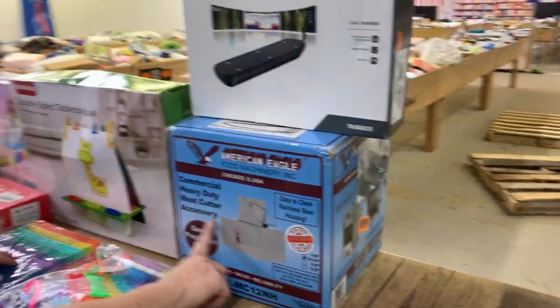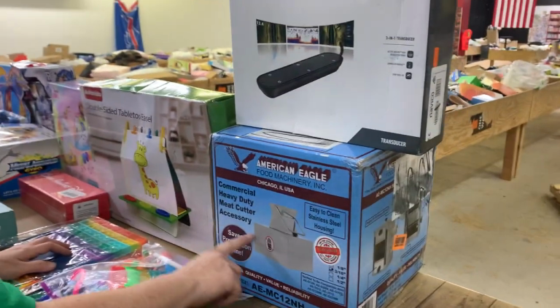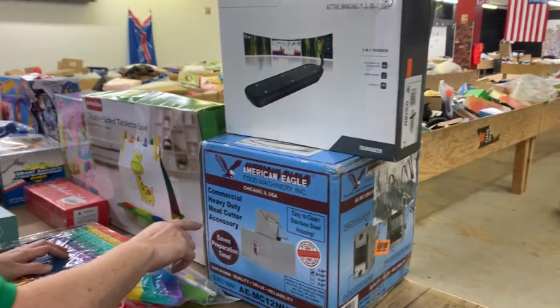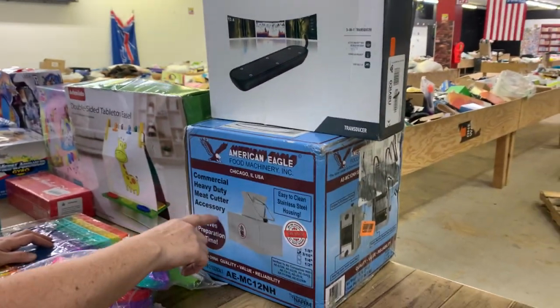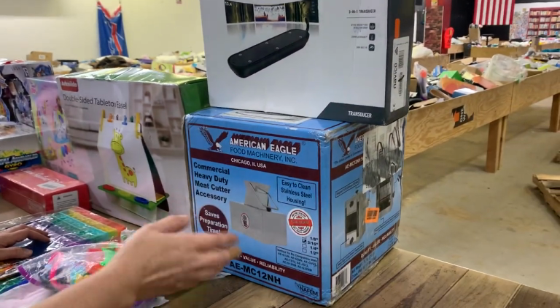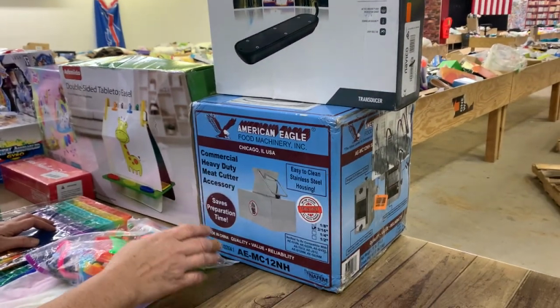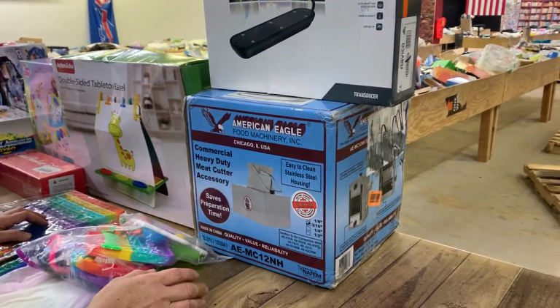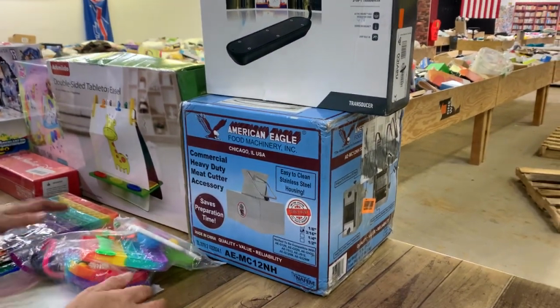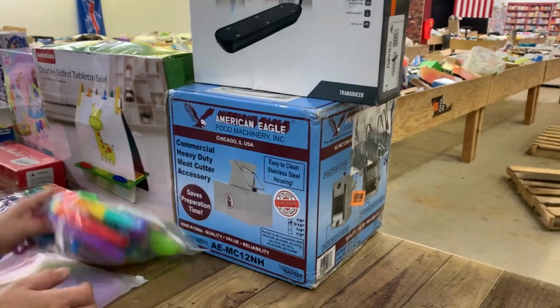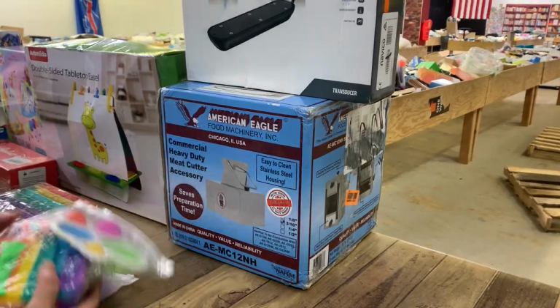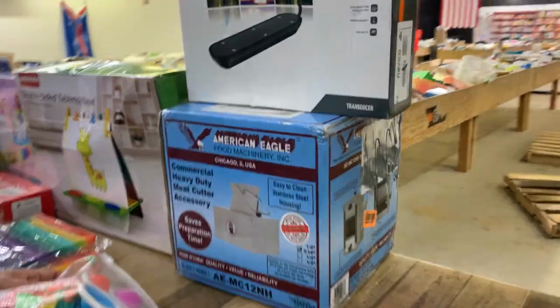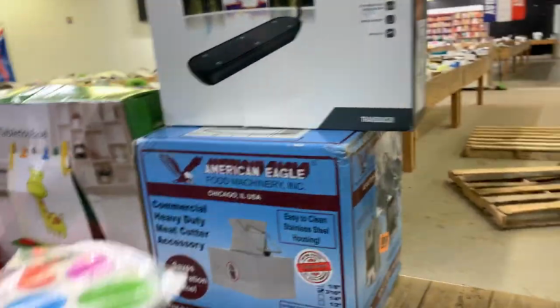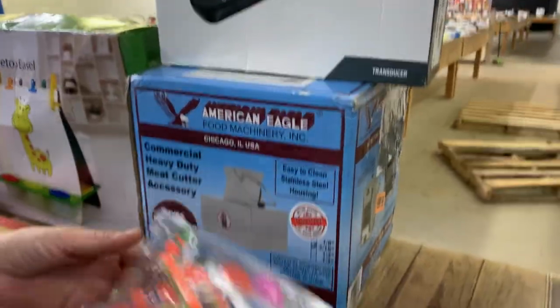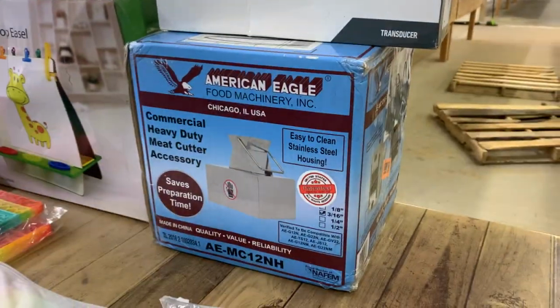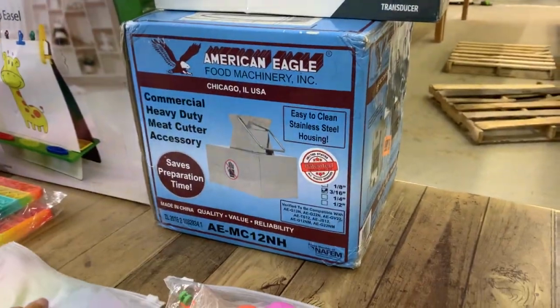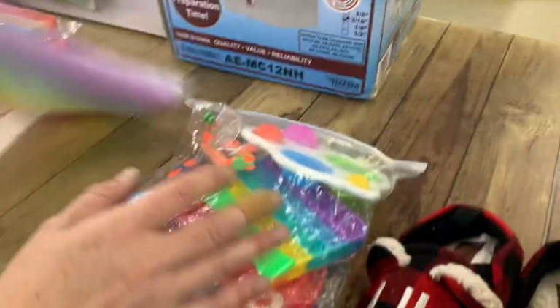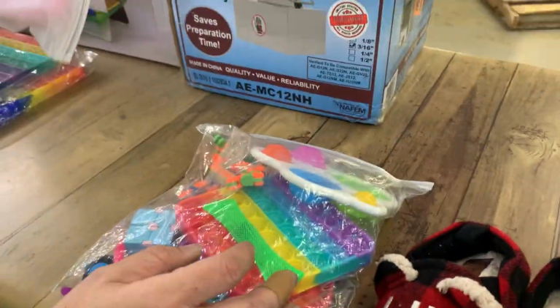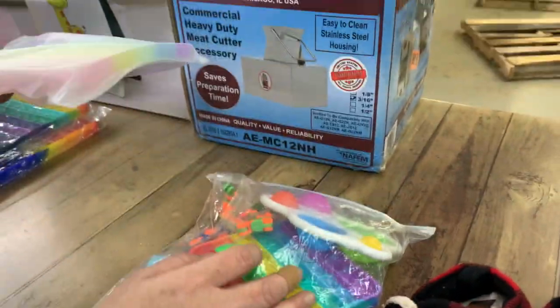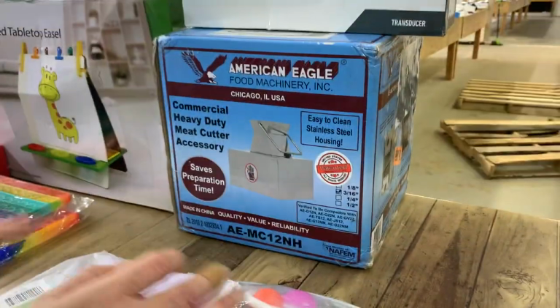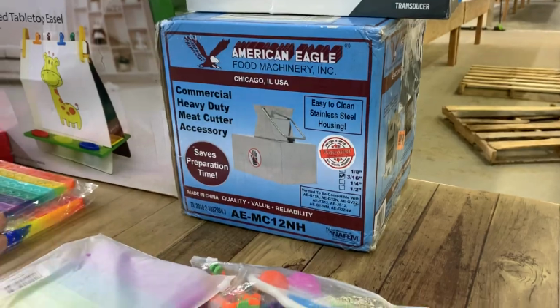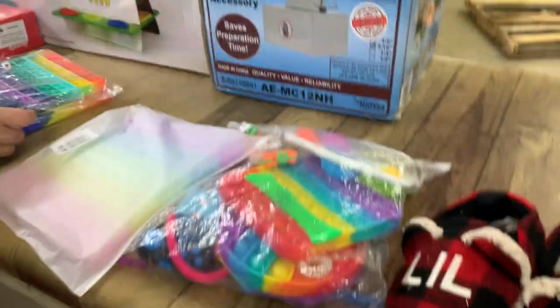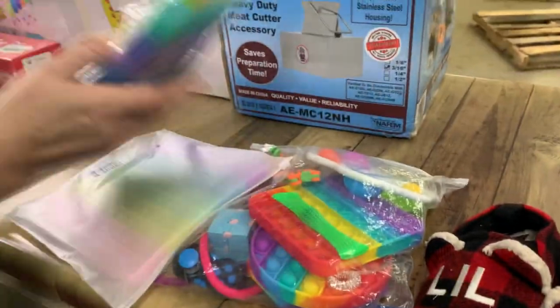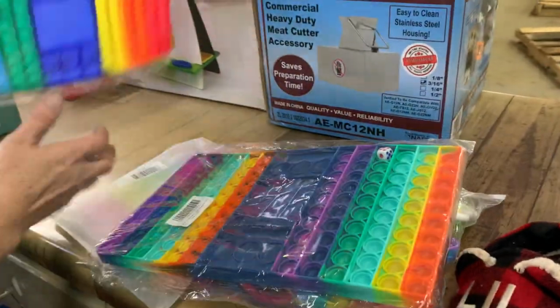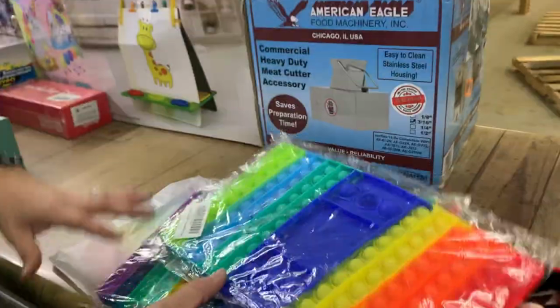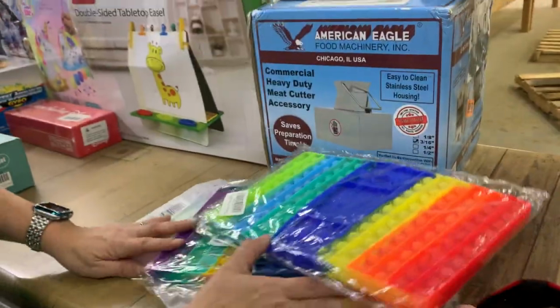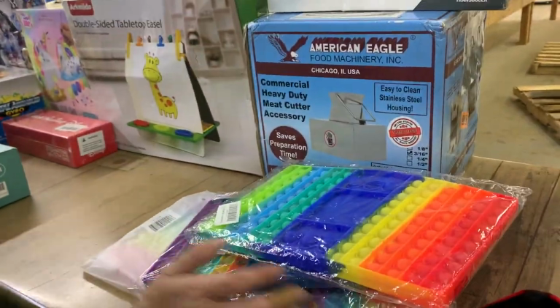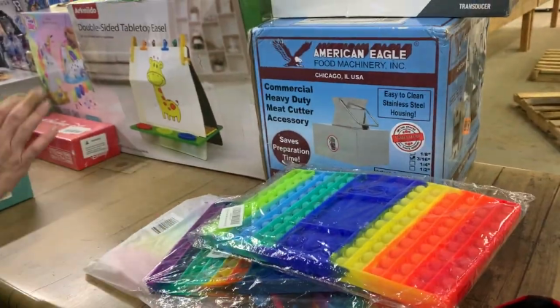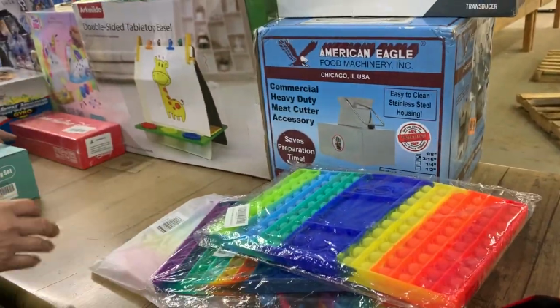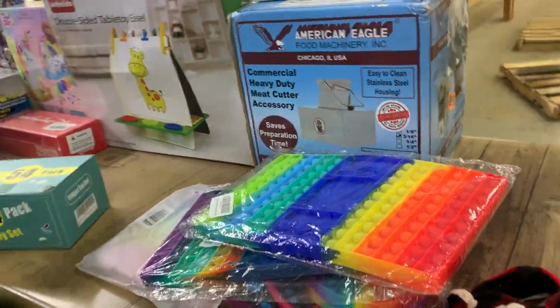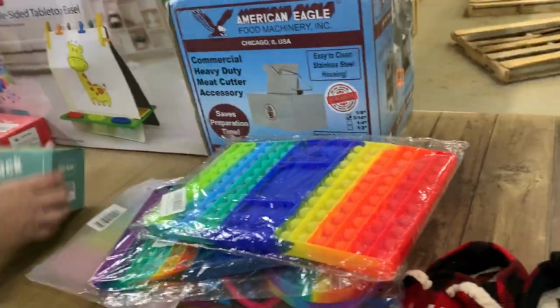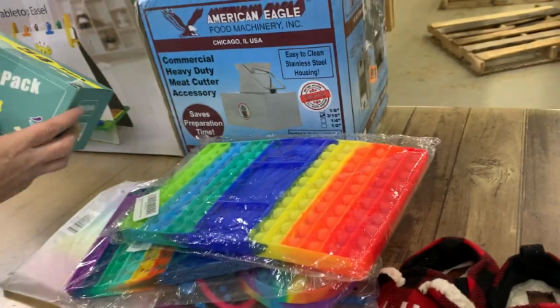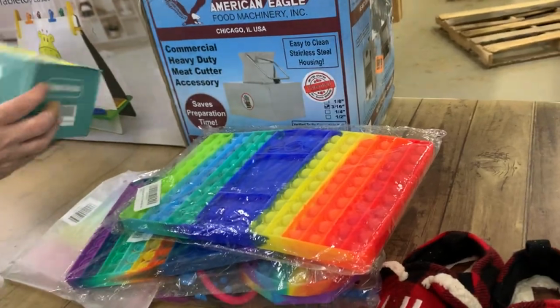We've got a commercial heavy-duty meat cutter — not sure why it ended up in the clothing aisle, but here it is. Also fidget toys — lots of fidget sets.